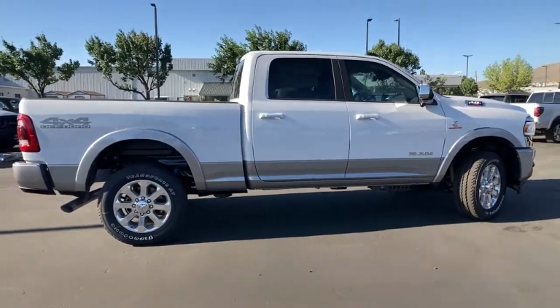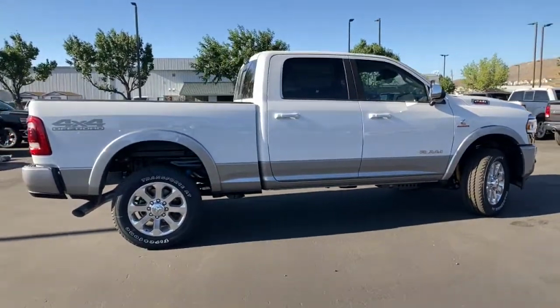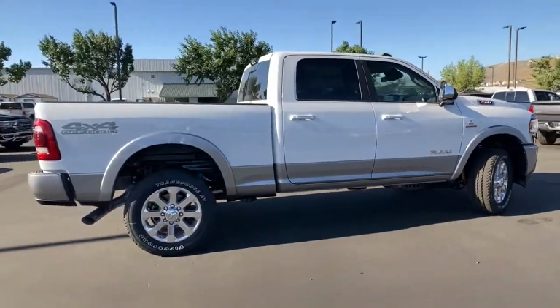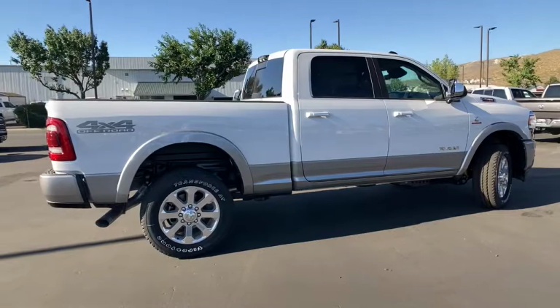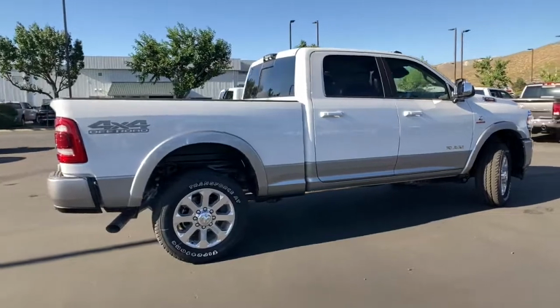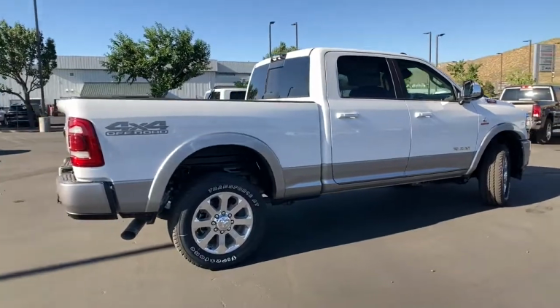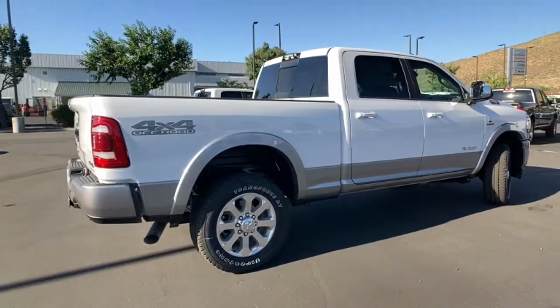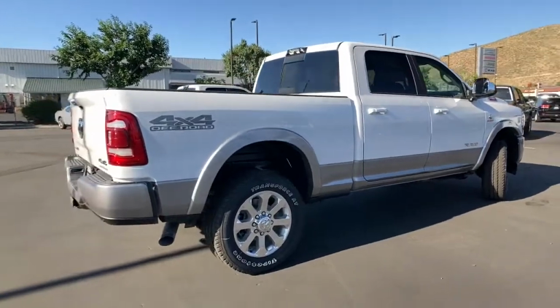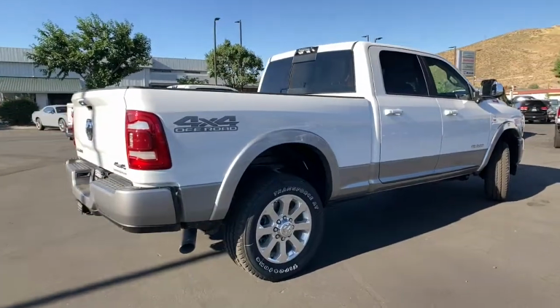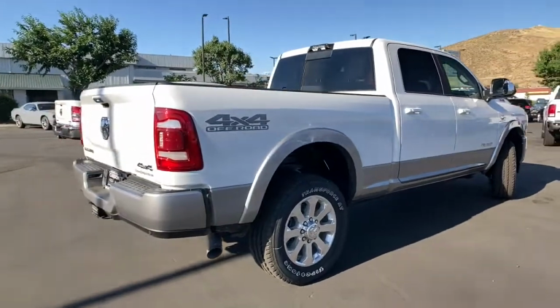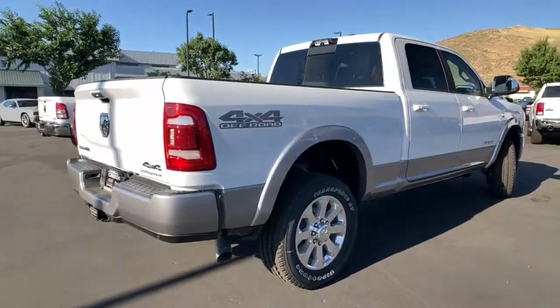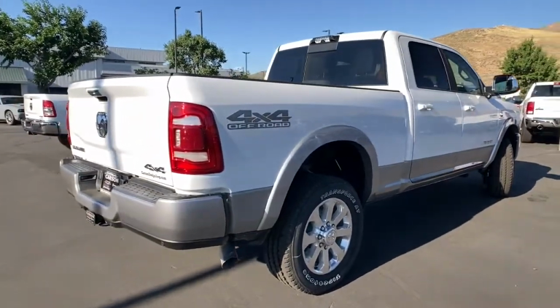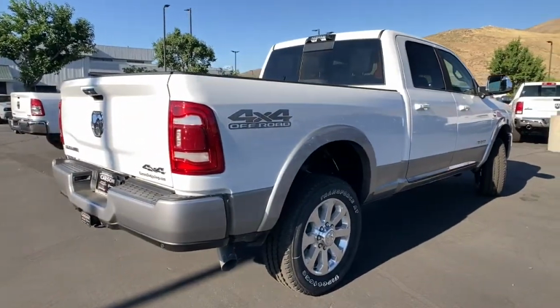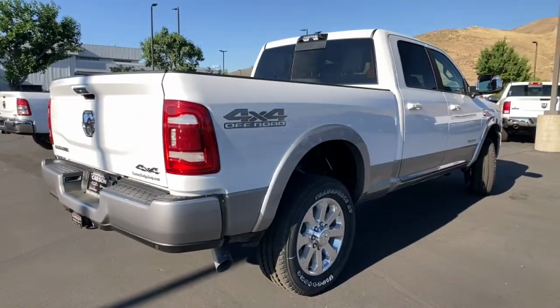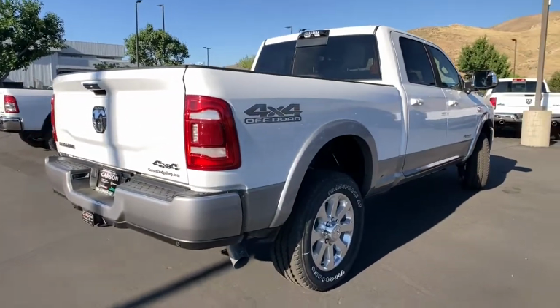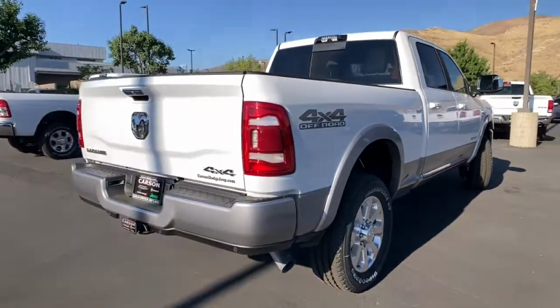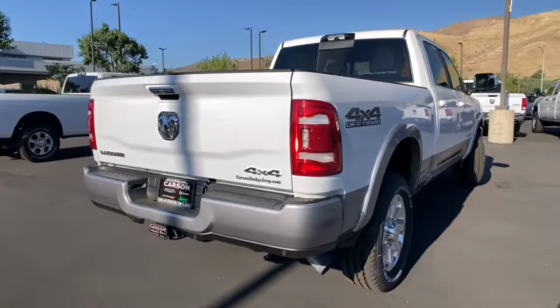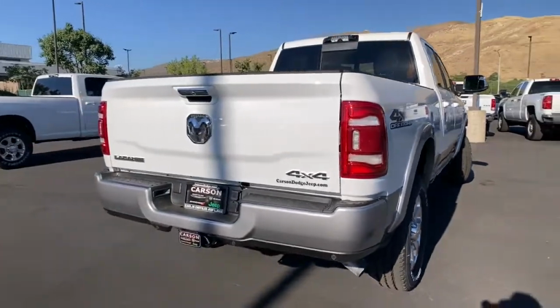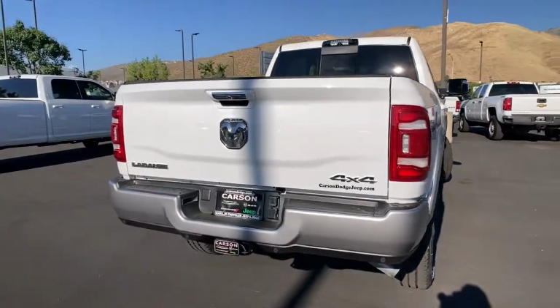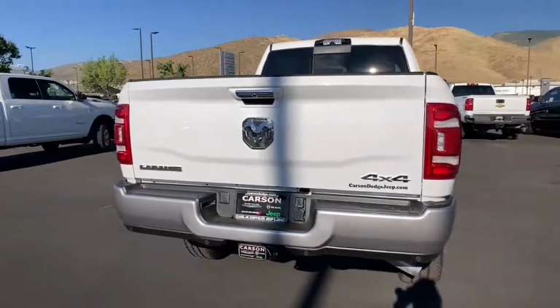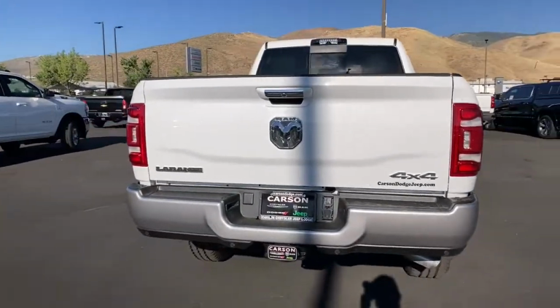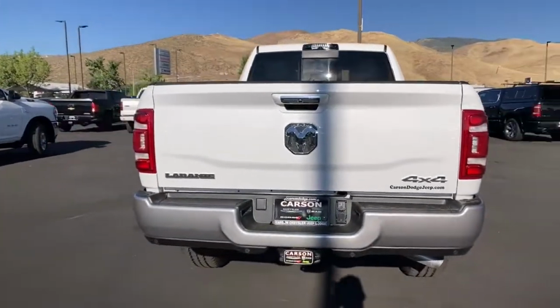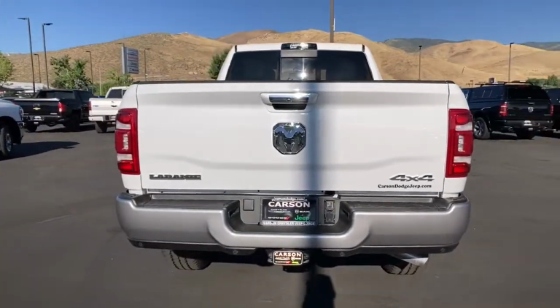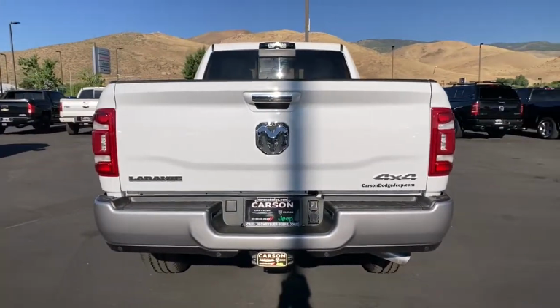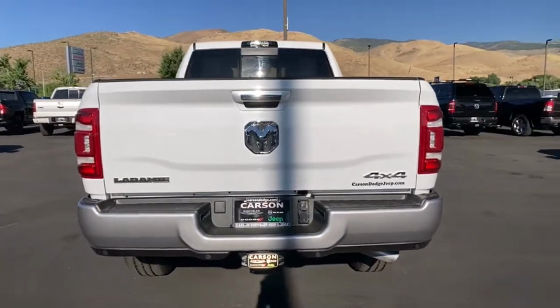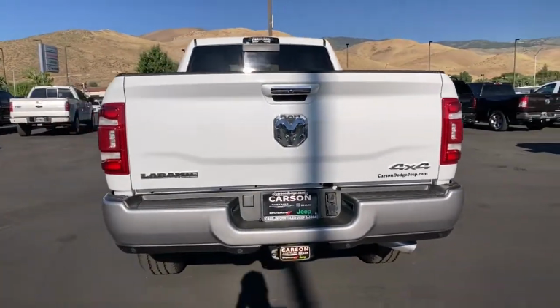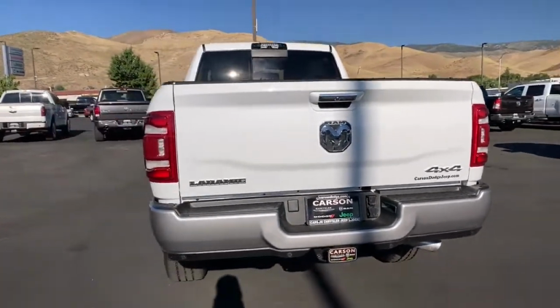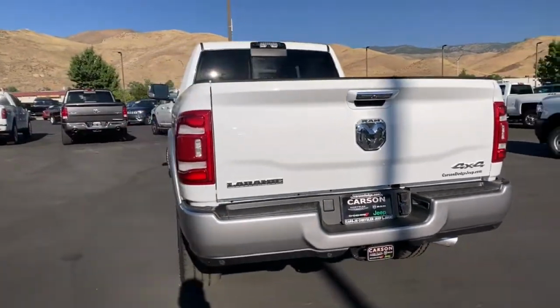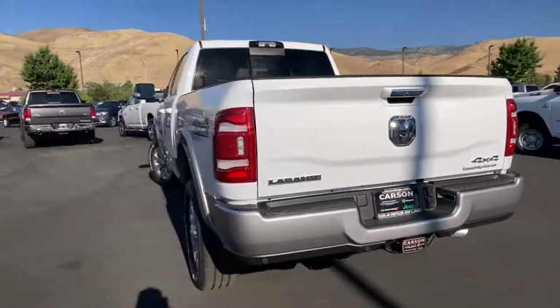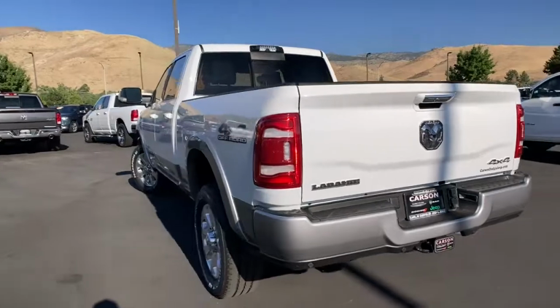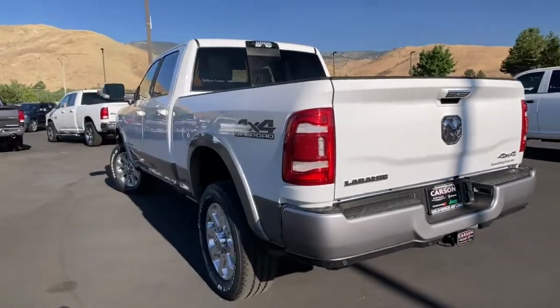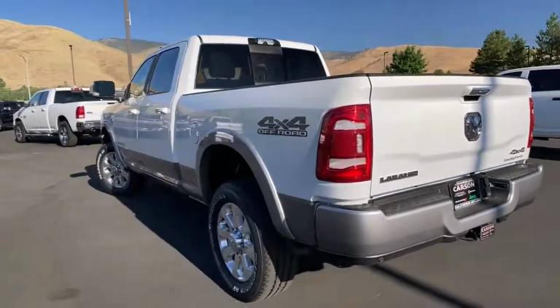These are just some of the great options this vehicle comes with. Tow hooks. The Ram 2500 delivers heavy-duty capability, sophisticated style, rugged strength, and technology that keeps you safe and connected.